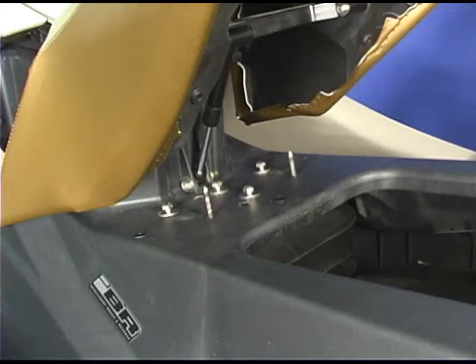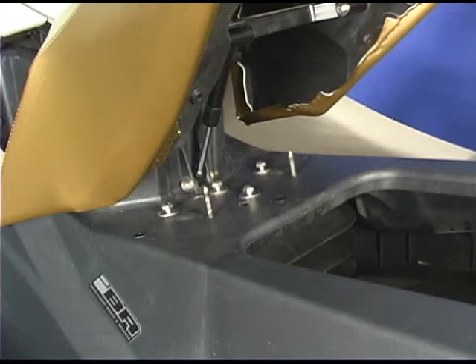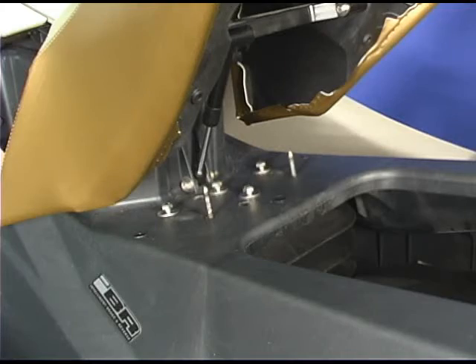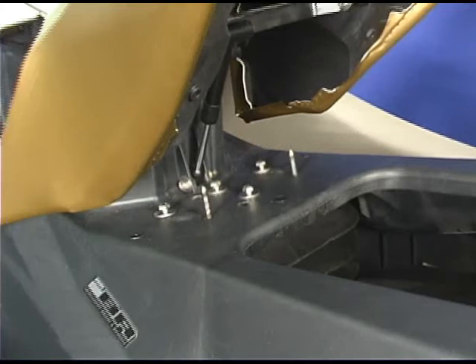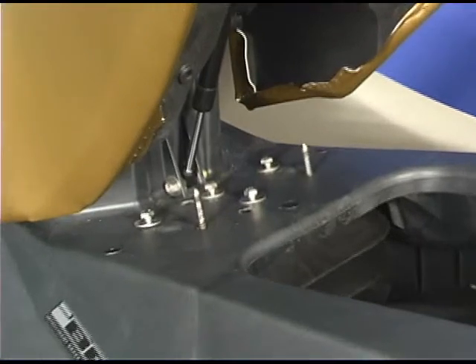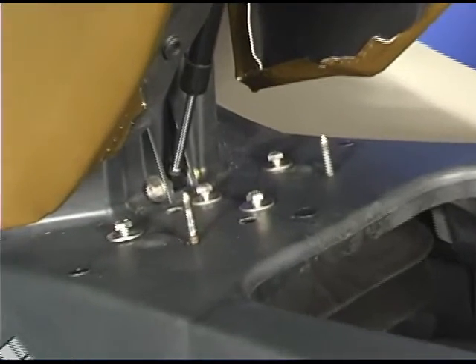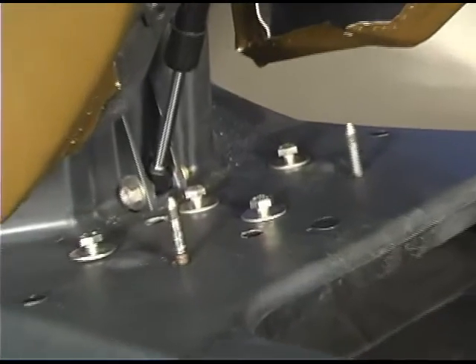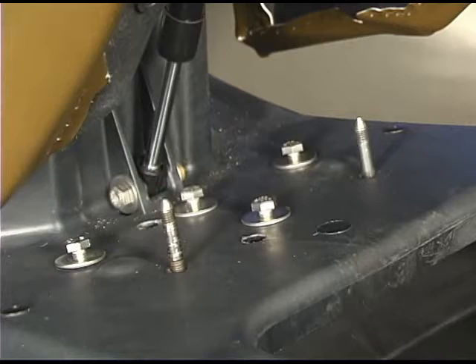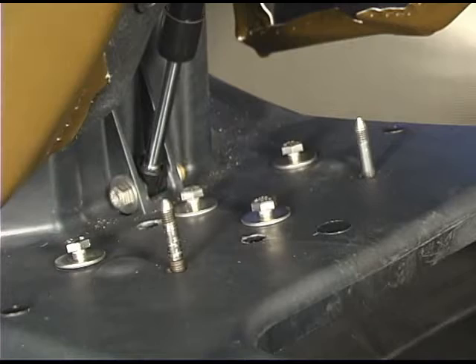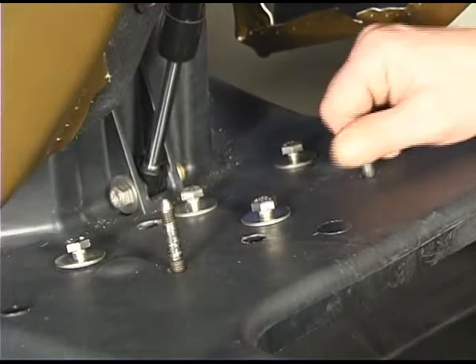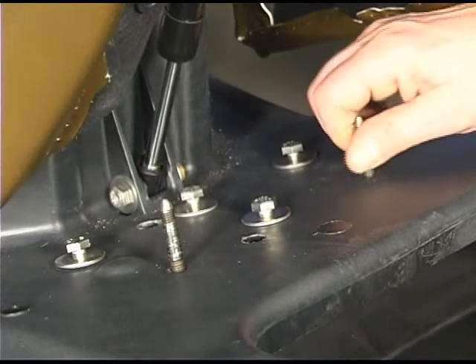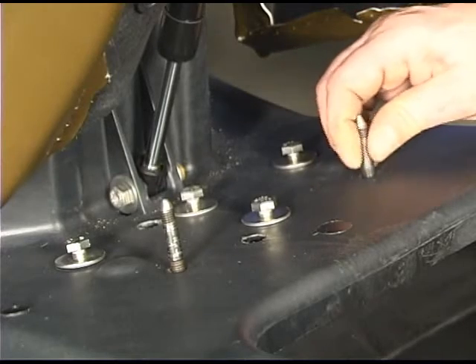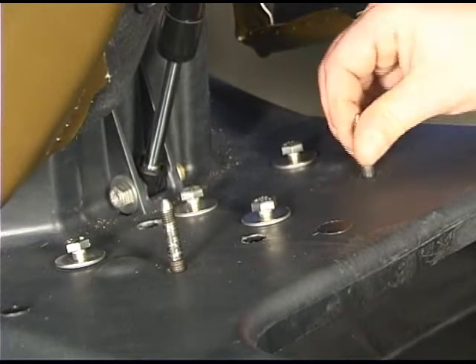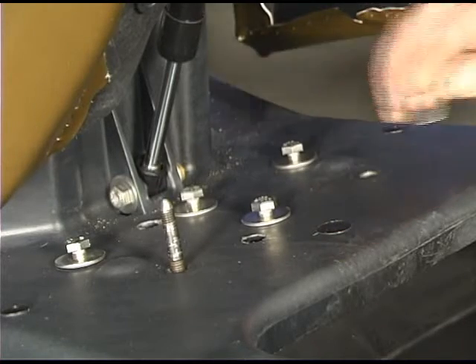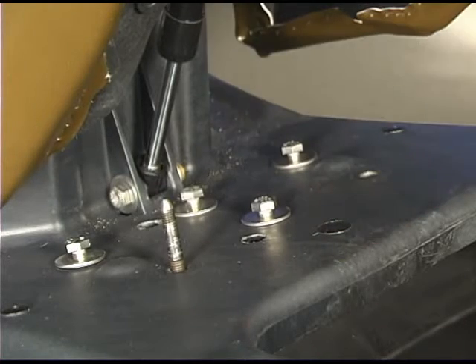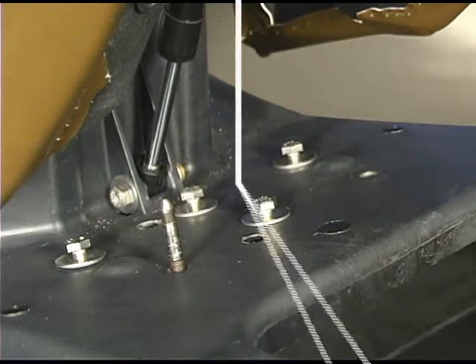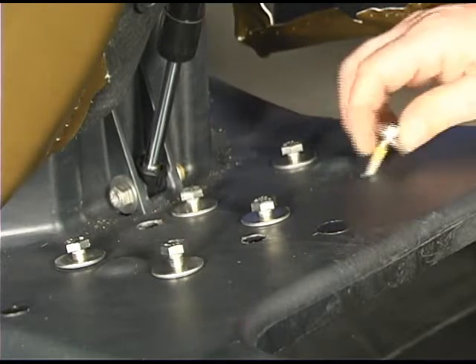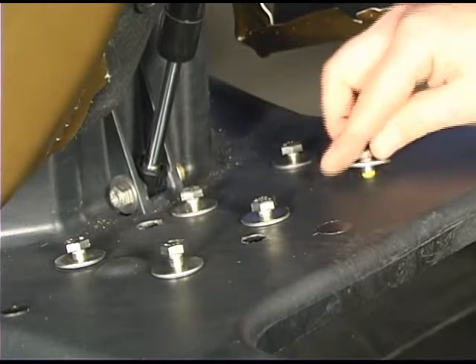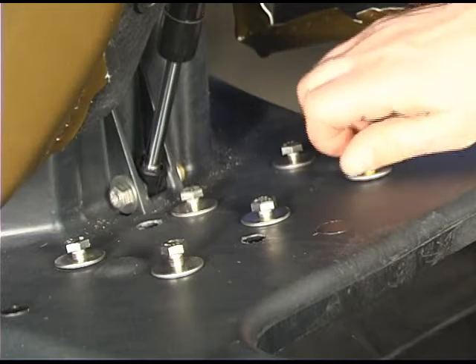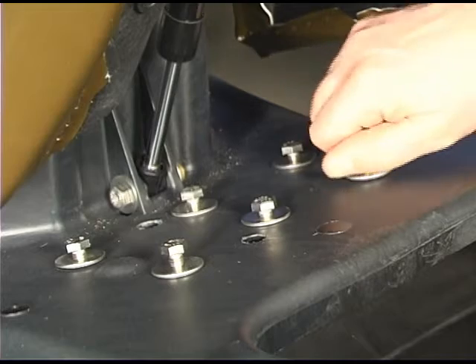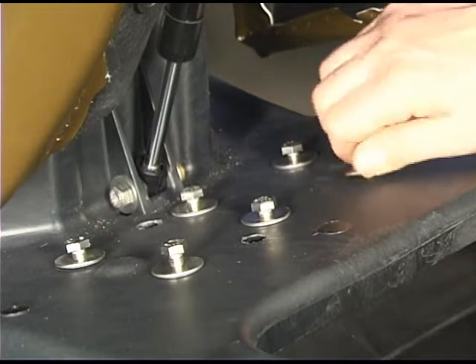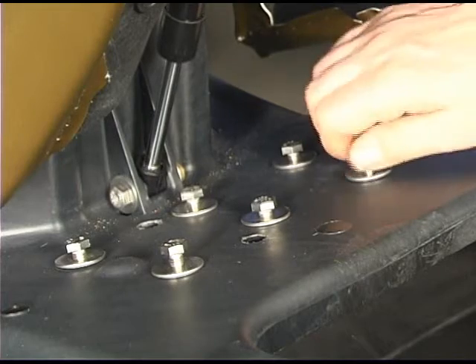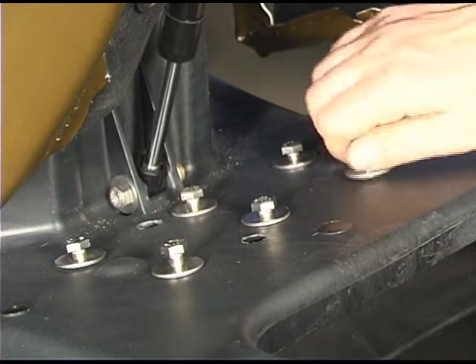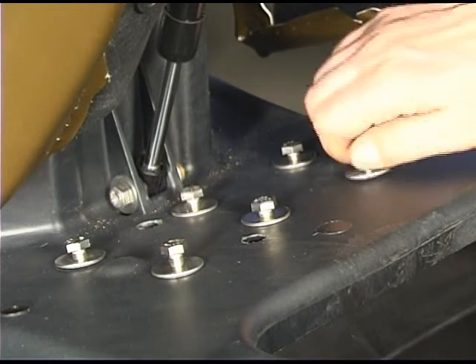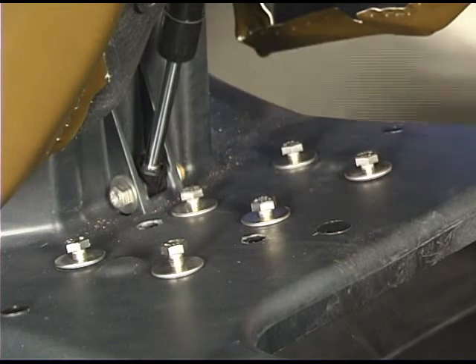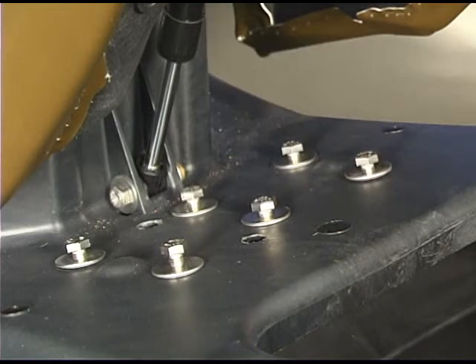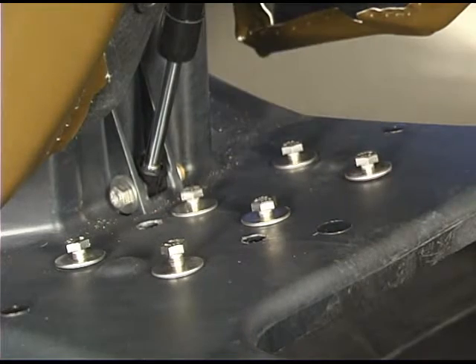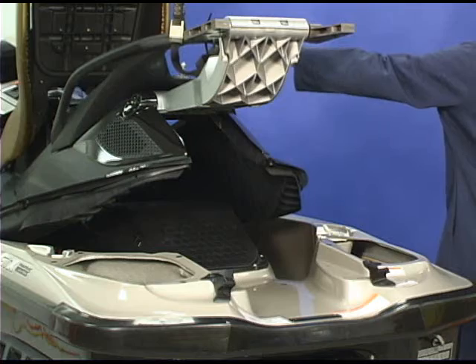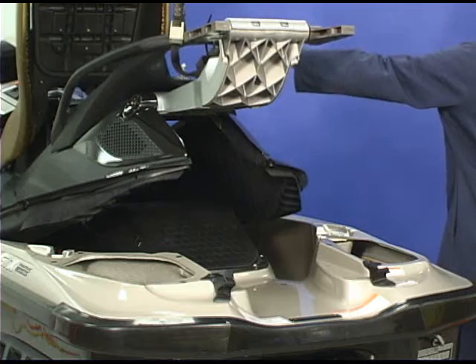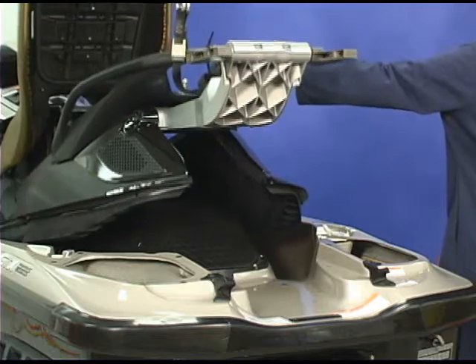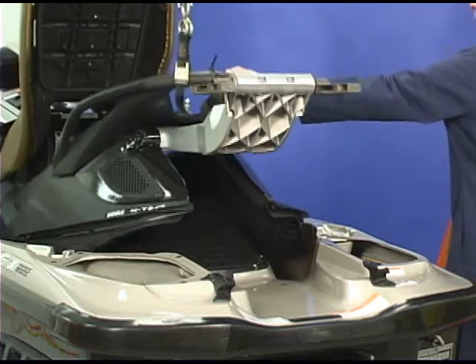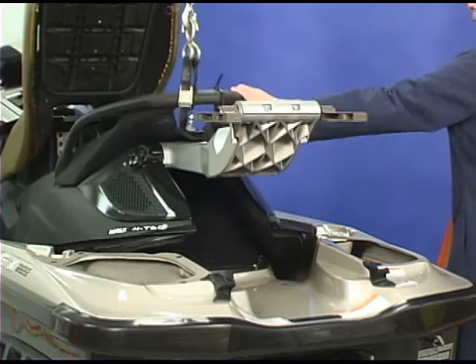Install the bolts into the suspension plate in the moving deck. Remove the alignment pins. Install and tighten the remaining bolts. Lower the moving deck back into position.